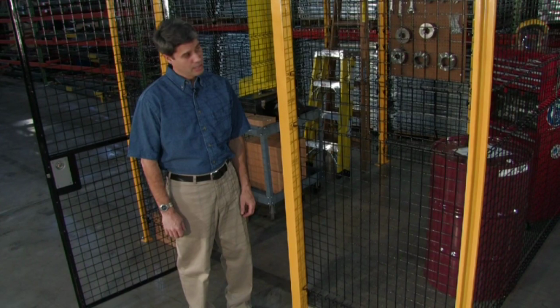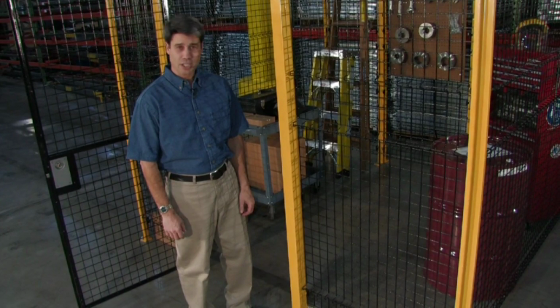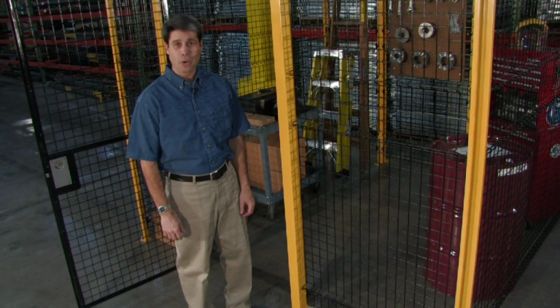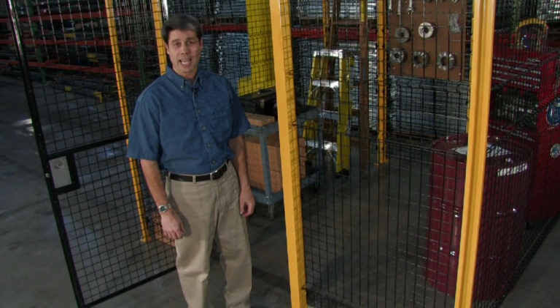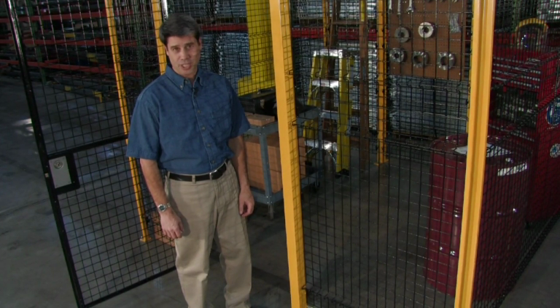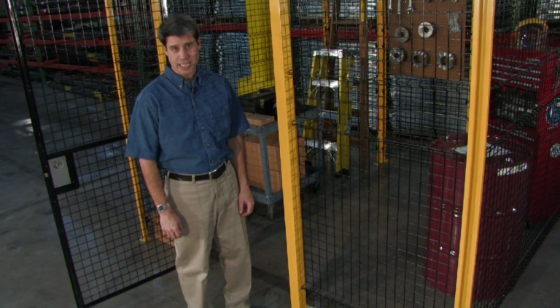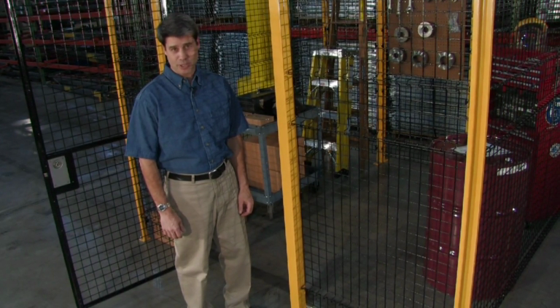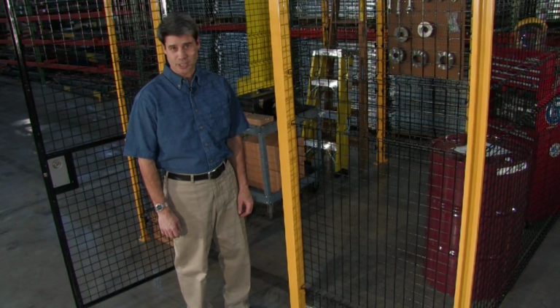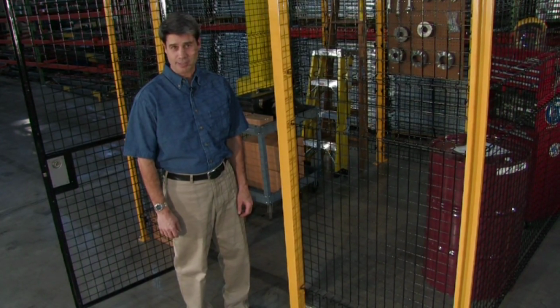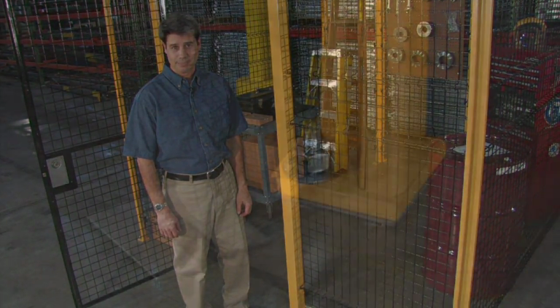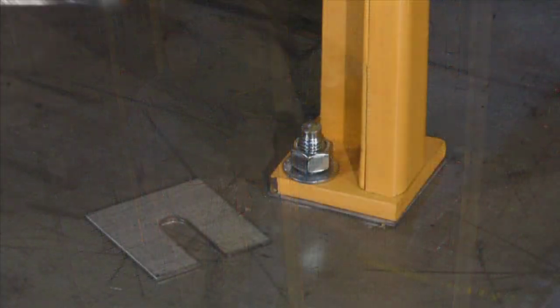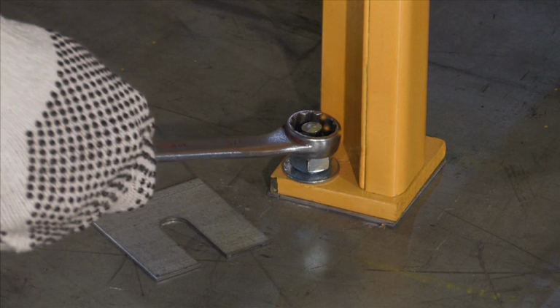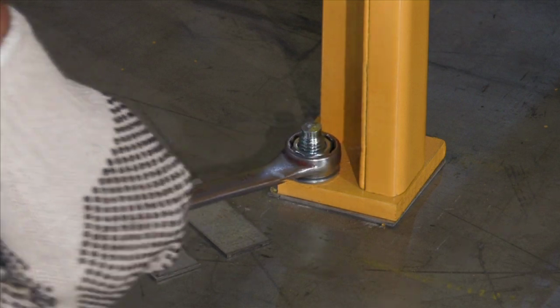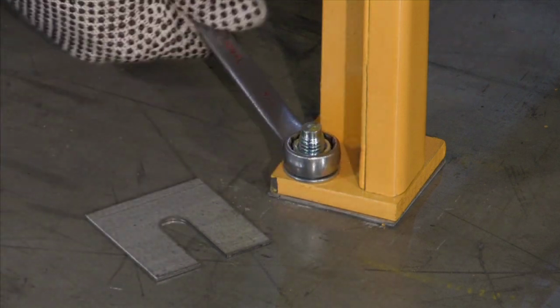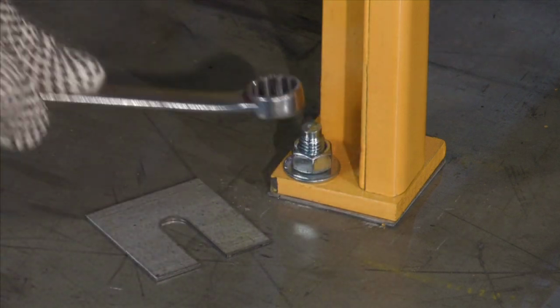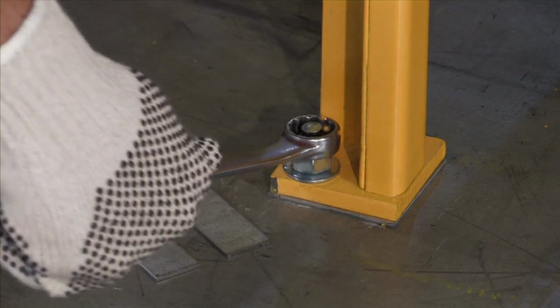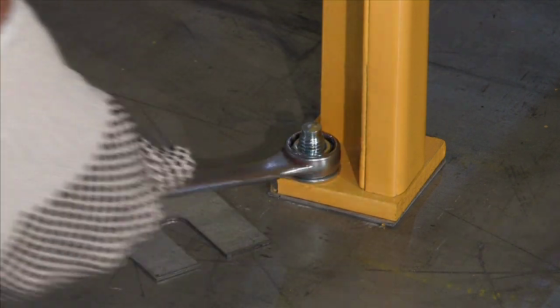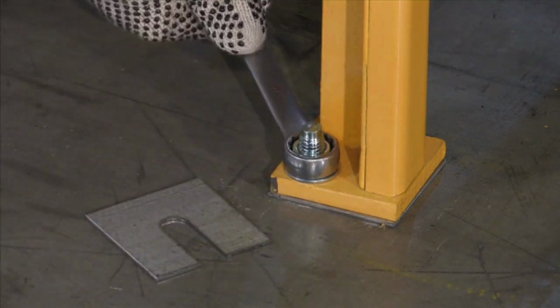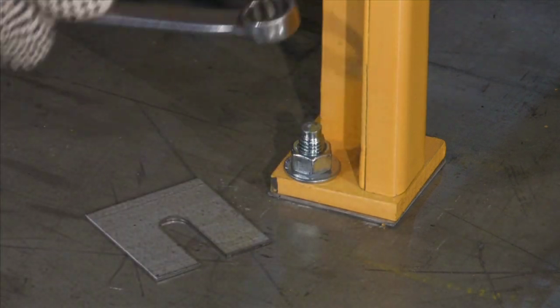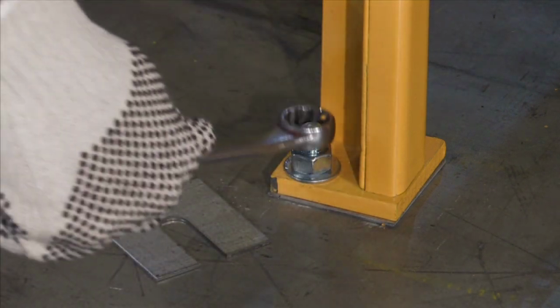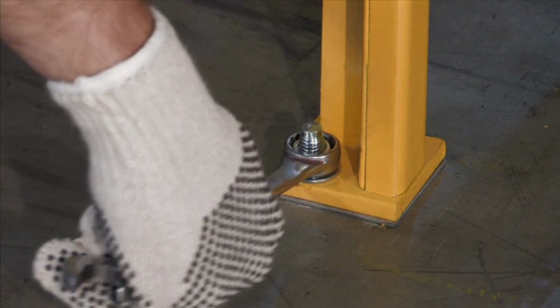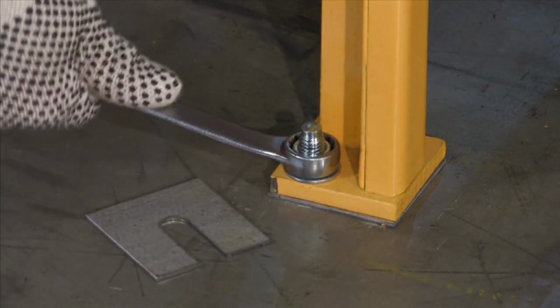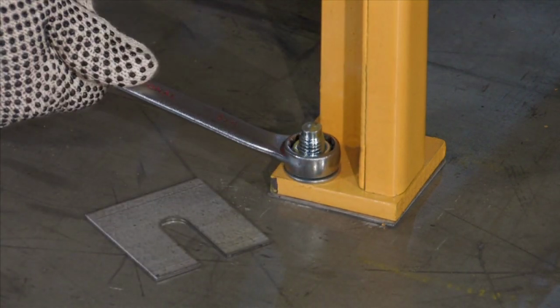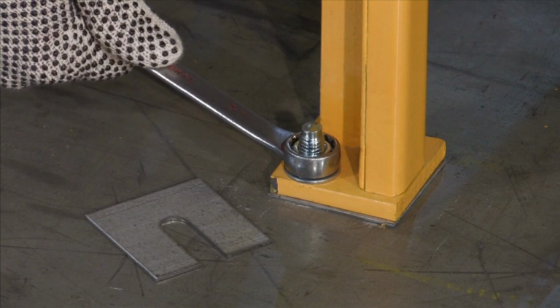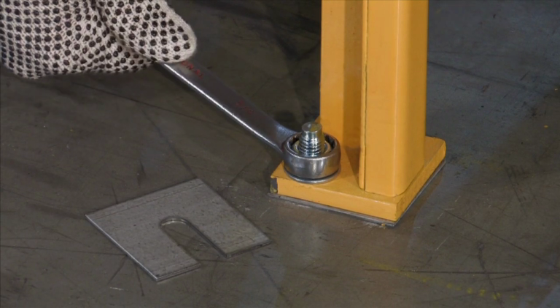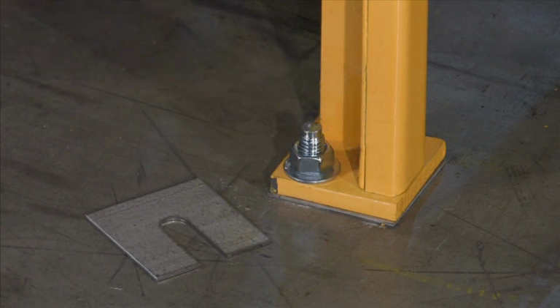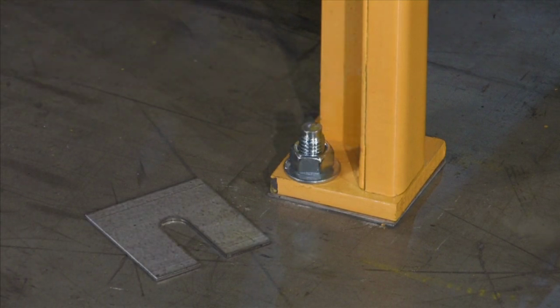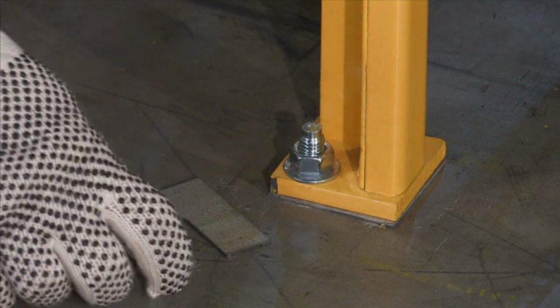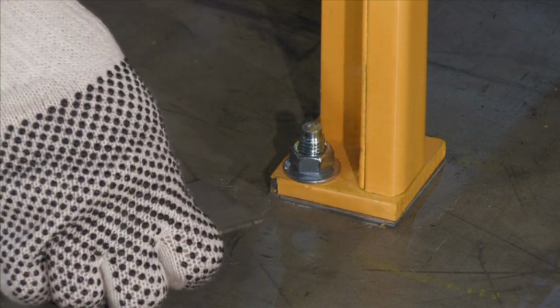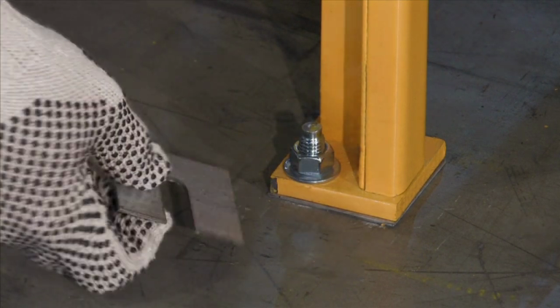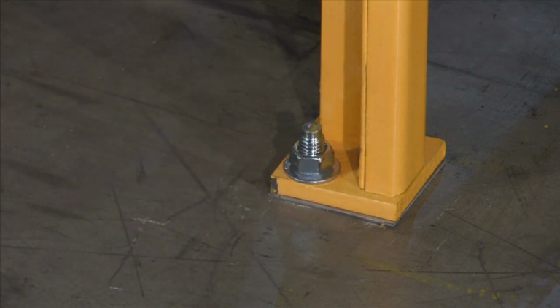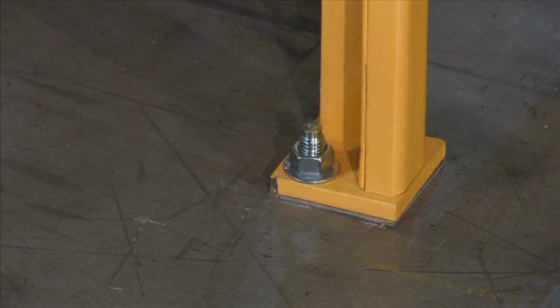Let's take a look at how quickly and efficiently EZMatrix installs. Set the post foot pad or corner angle pad, square and level, and lag the first post into place. Use shims to compensate for uneven floors.